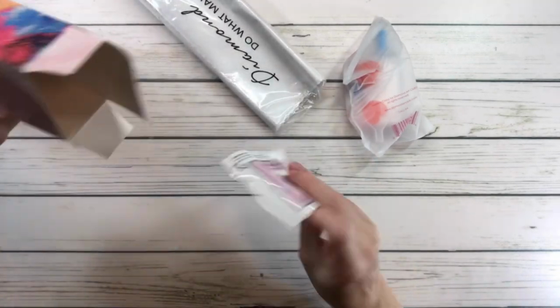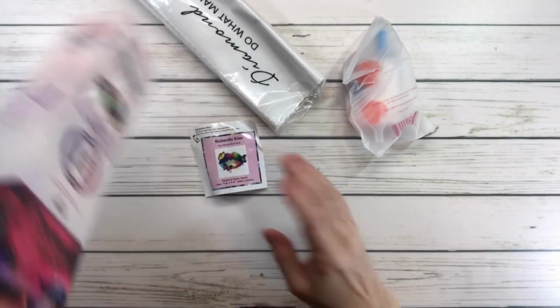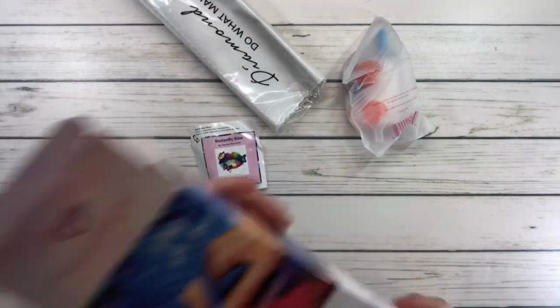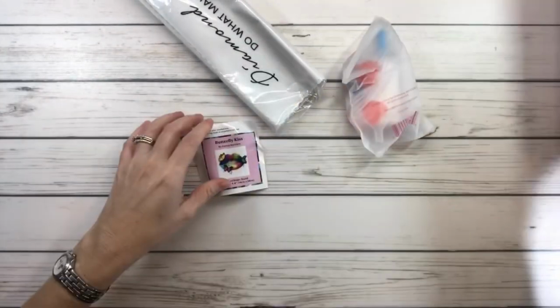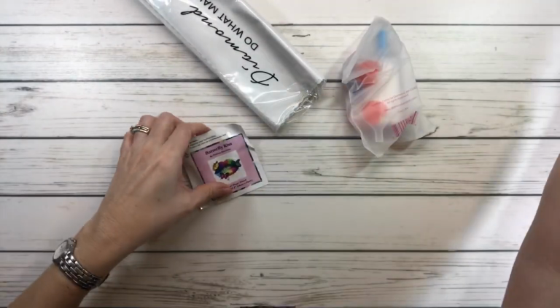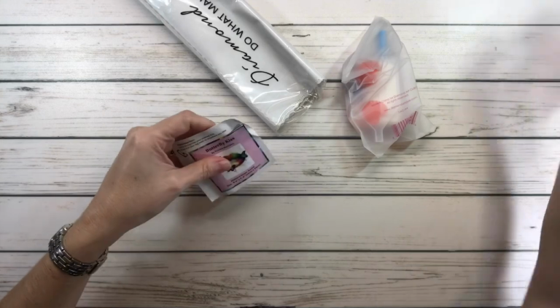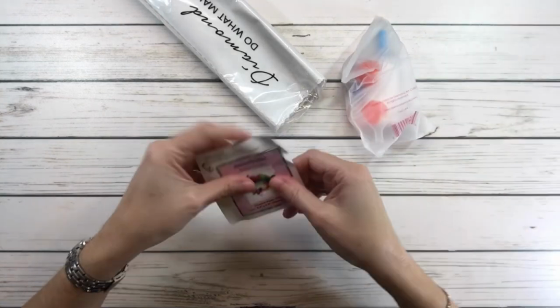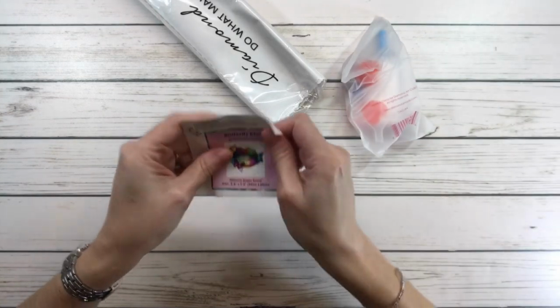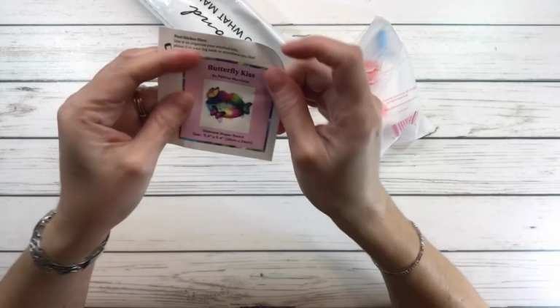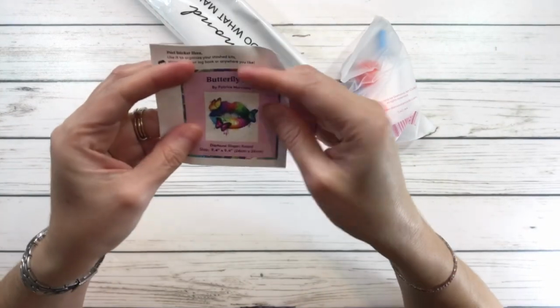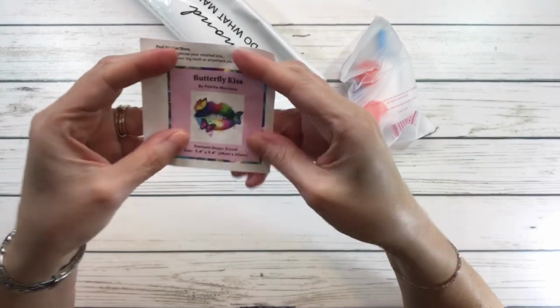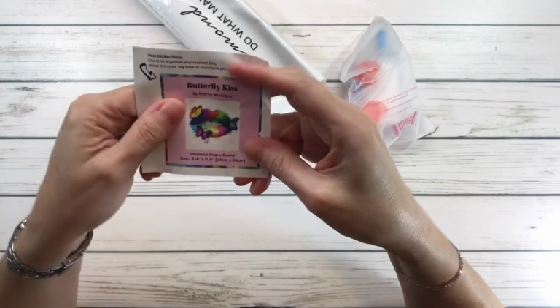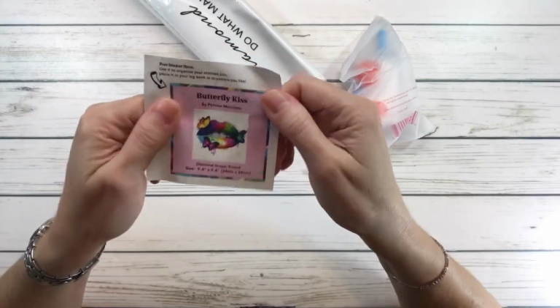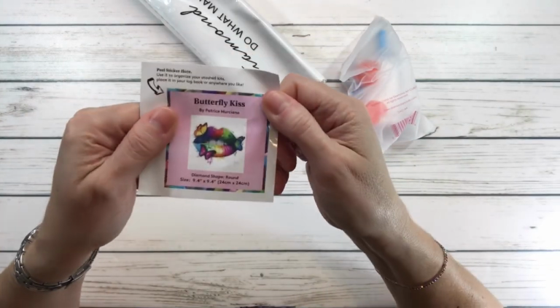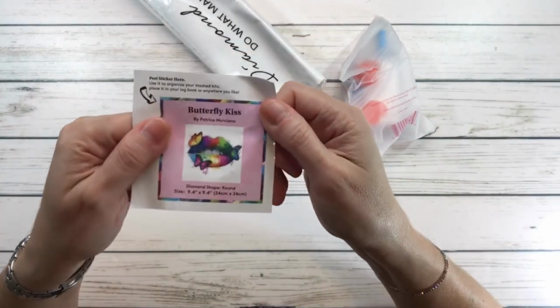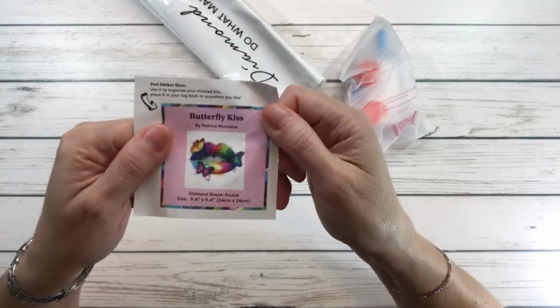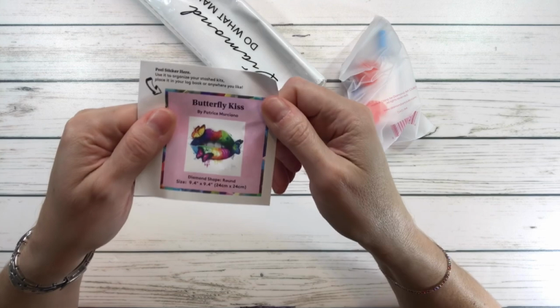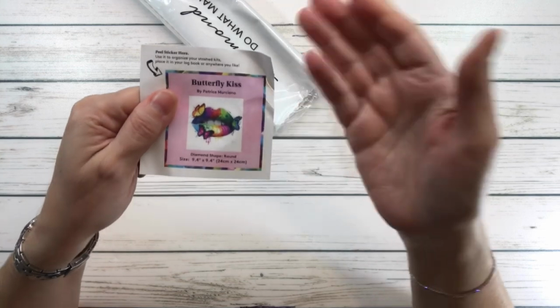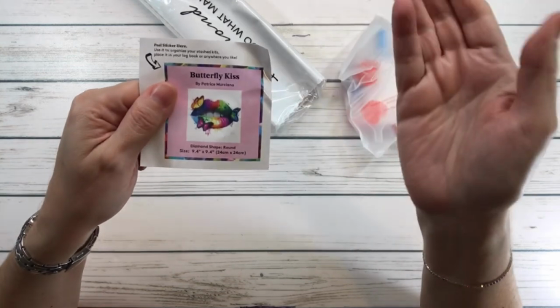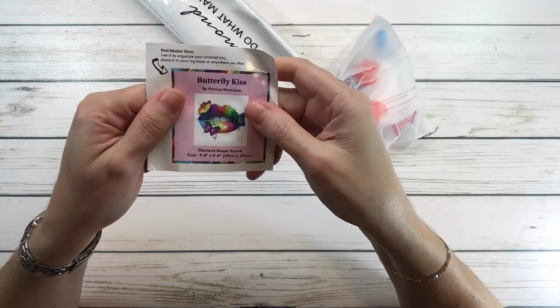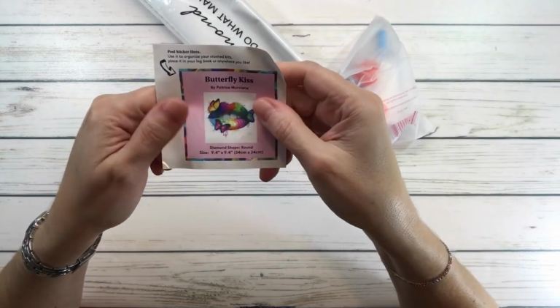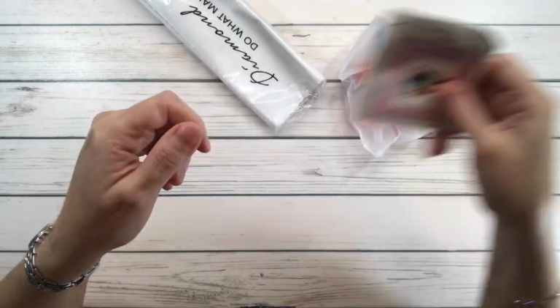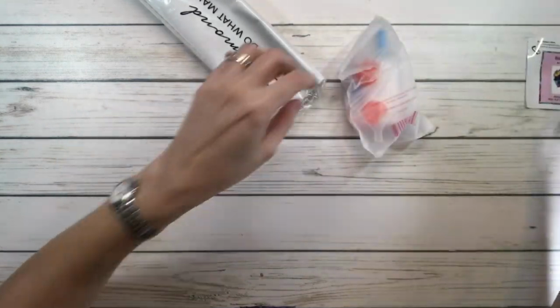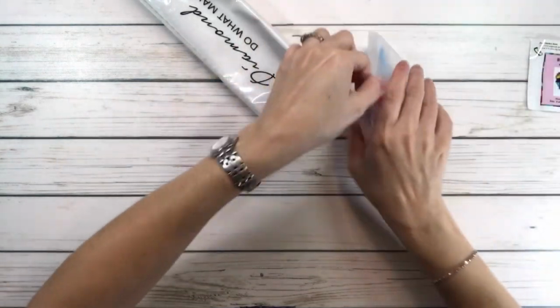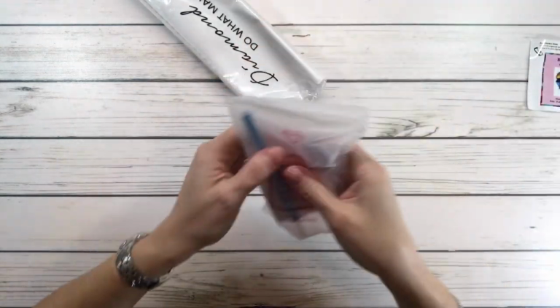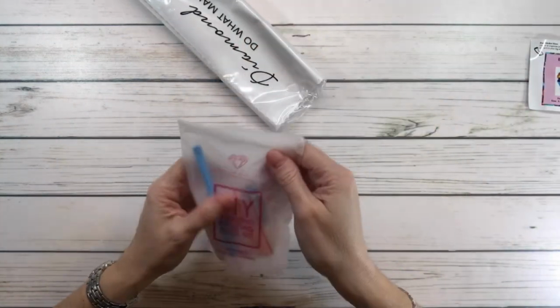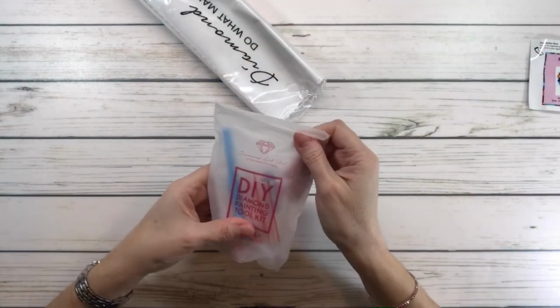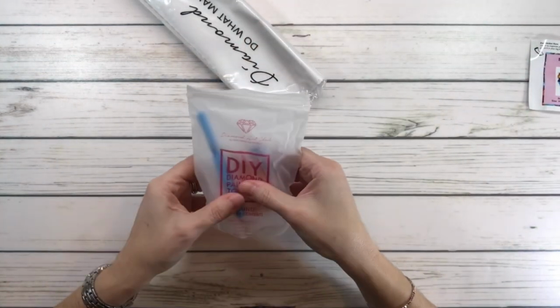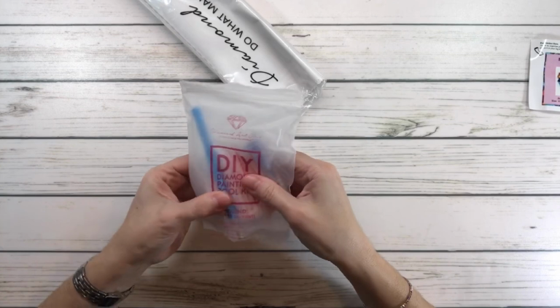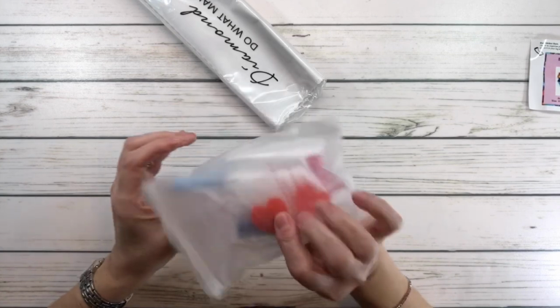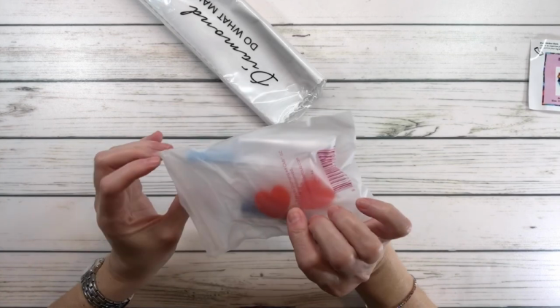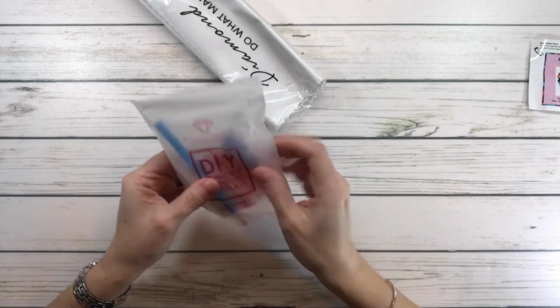Okay, there goes the sticker — putting the box aside. This sticker you could actually put in your log book or on the box. This is an older kit so it's got an older toolkit.